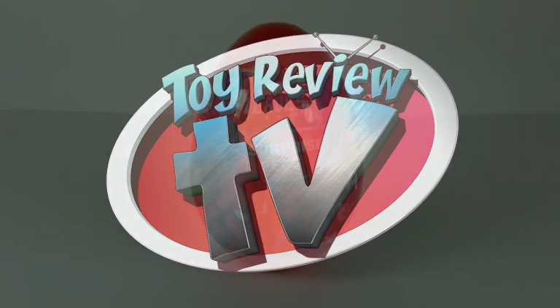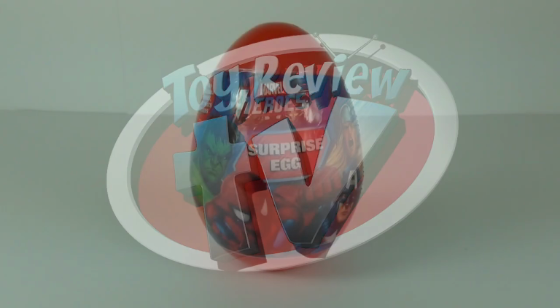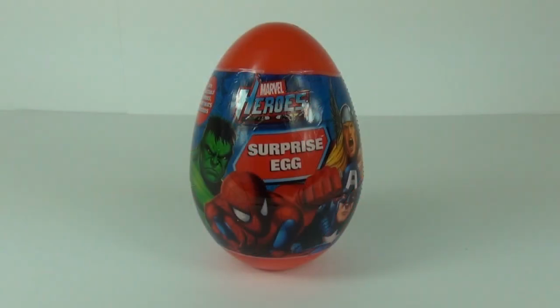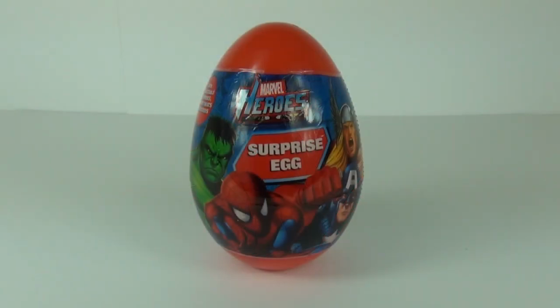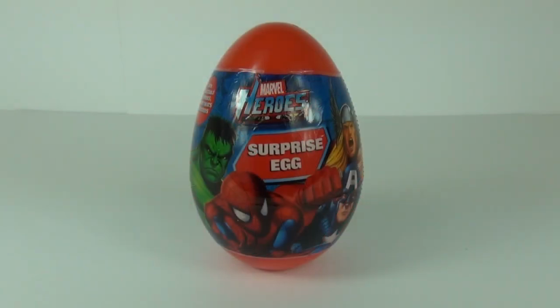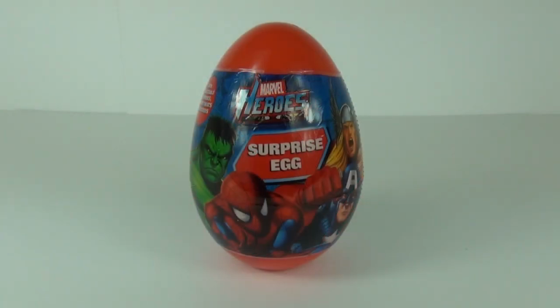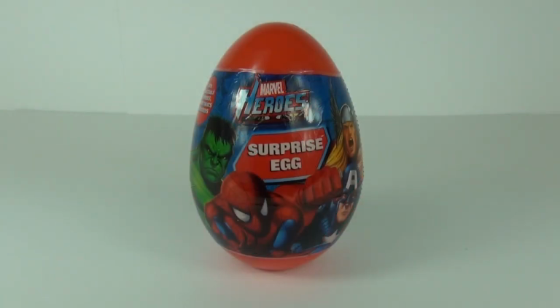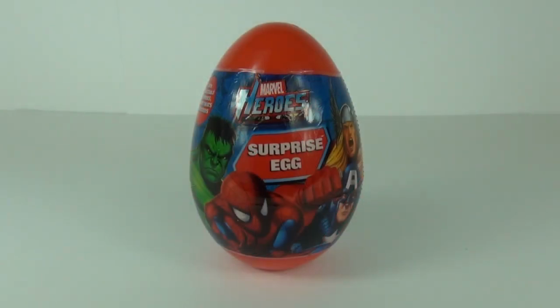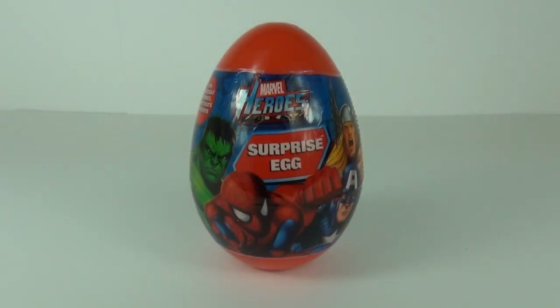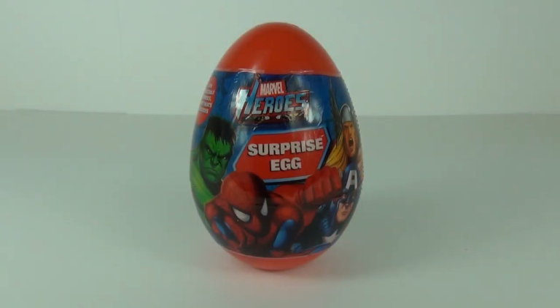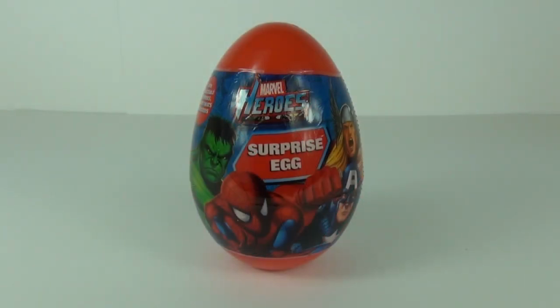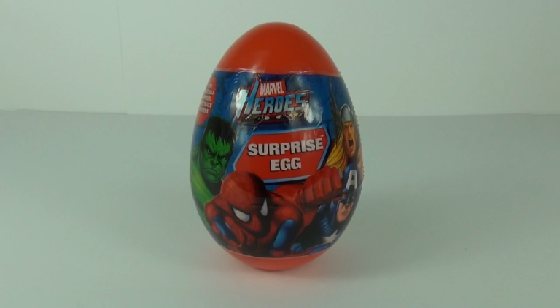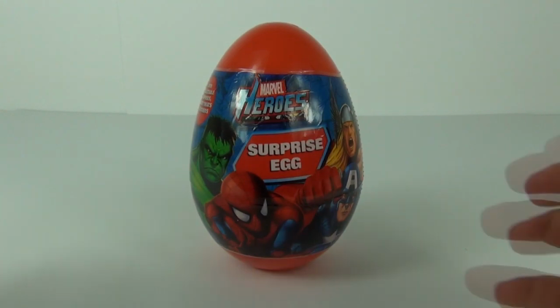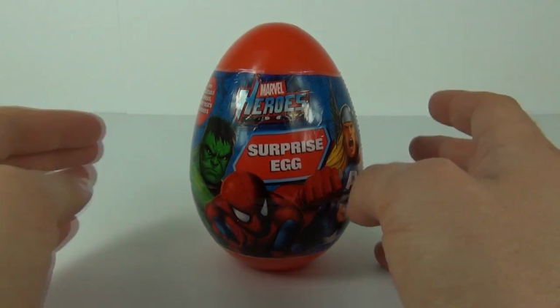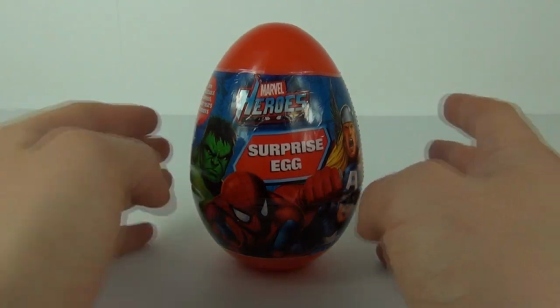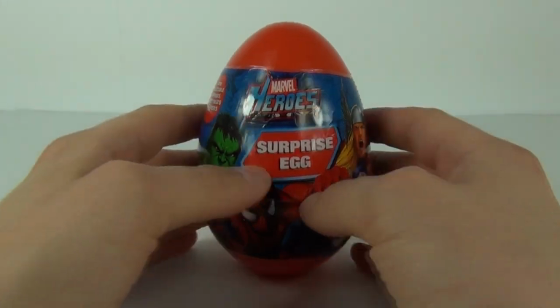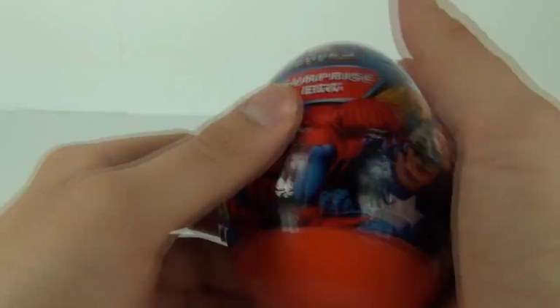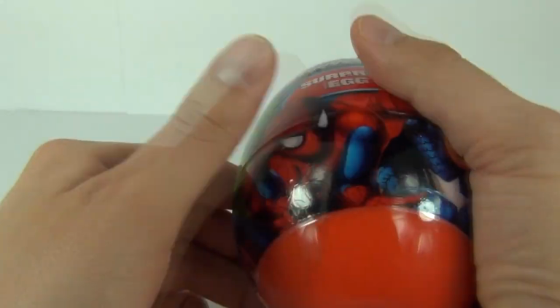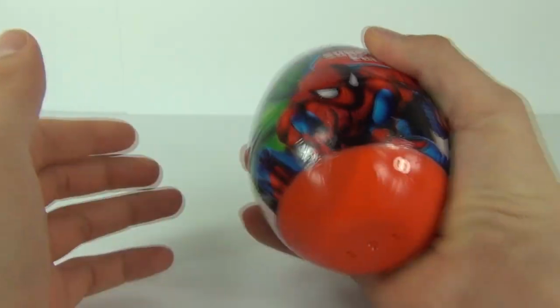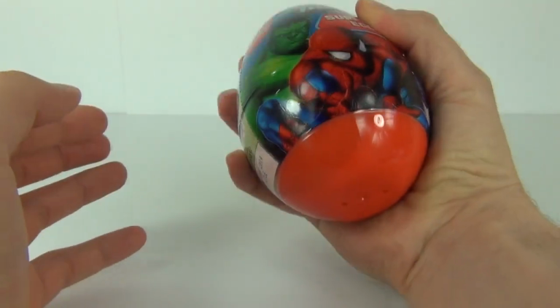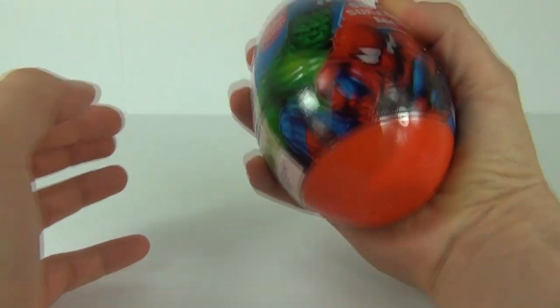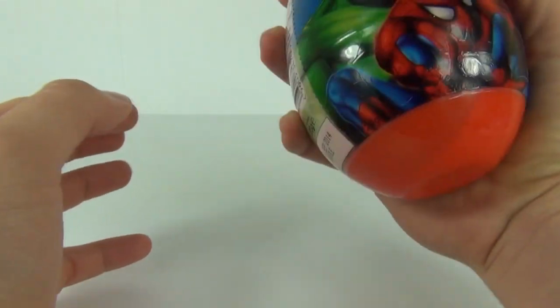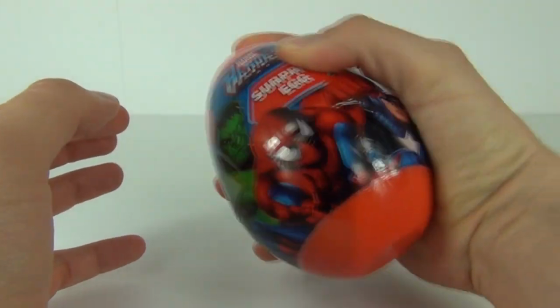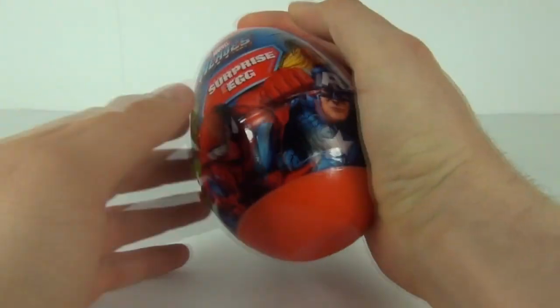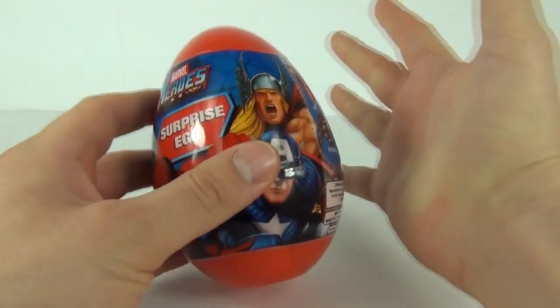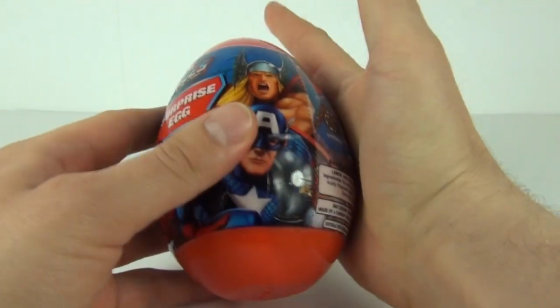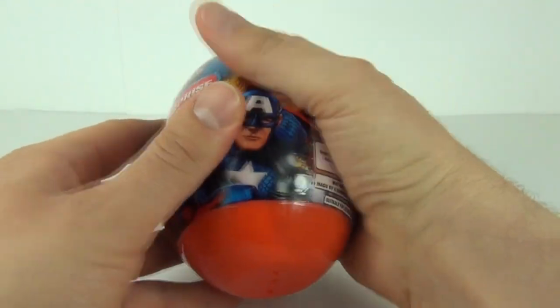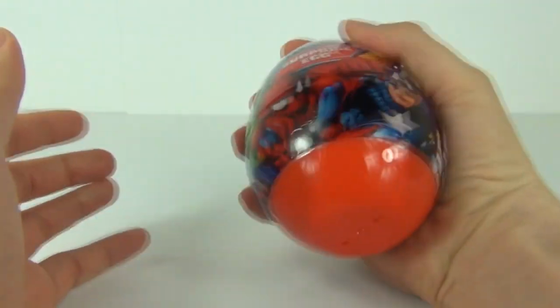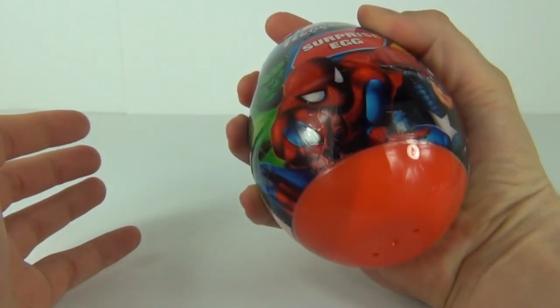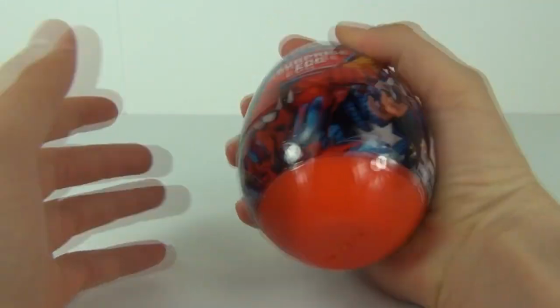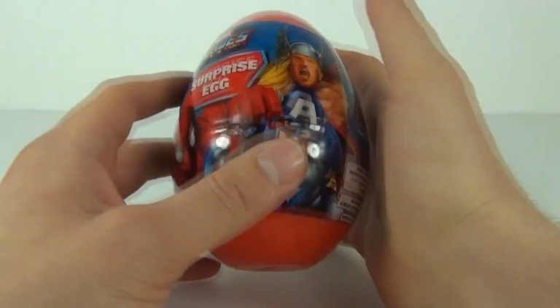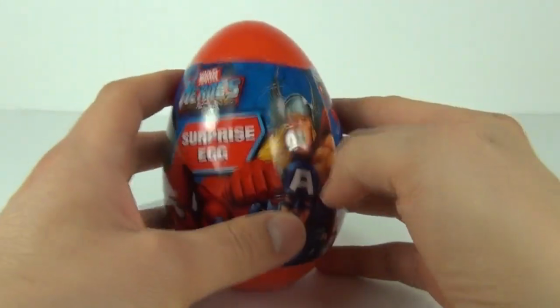Hey guys and welcome to Toy Review TV and another surprise egg review. This is a Jumbo Surprise Egg. Look how big that thing is compared to my hand — it is huge.